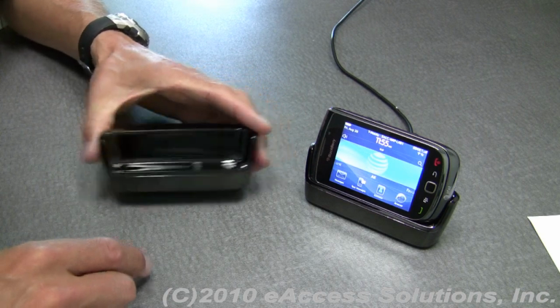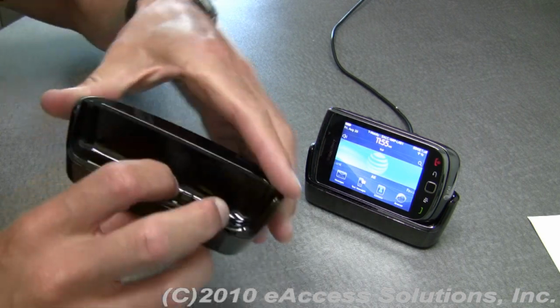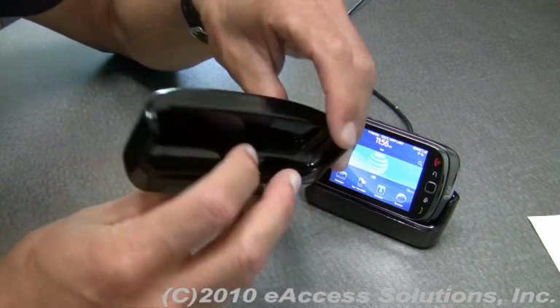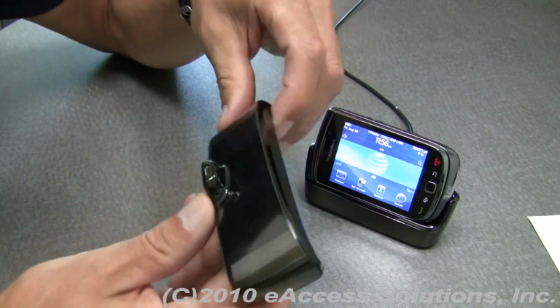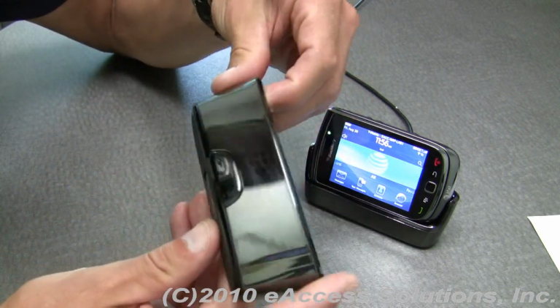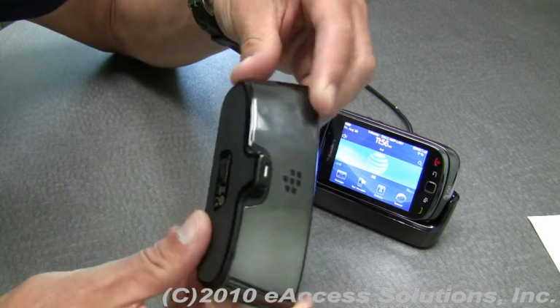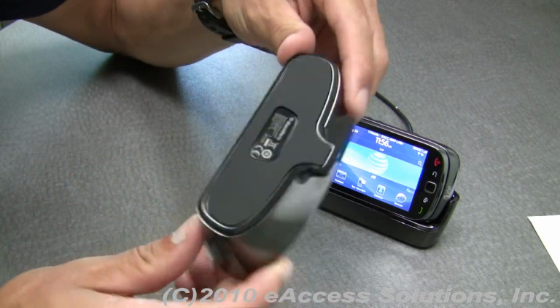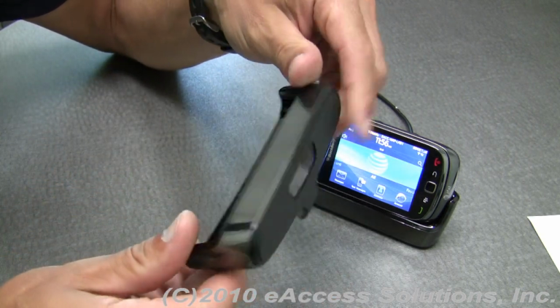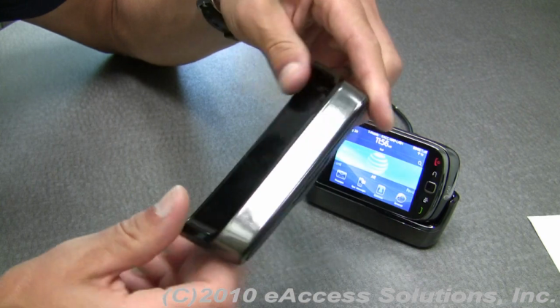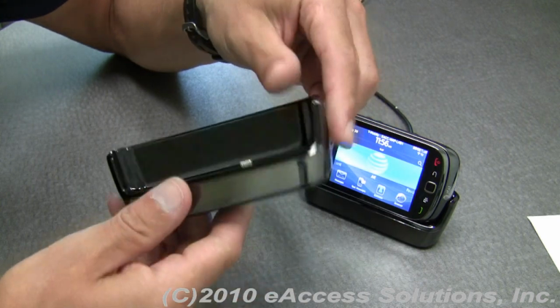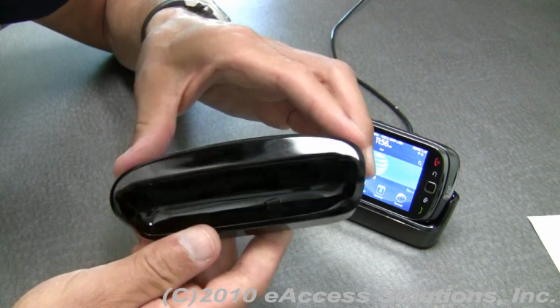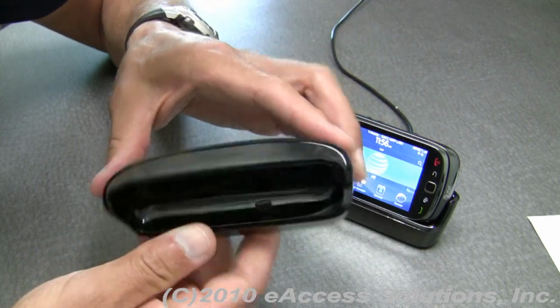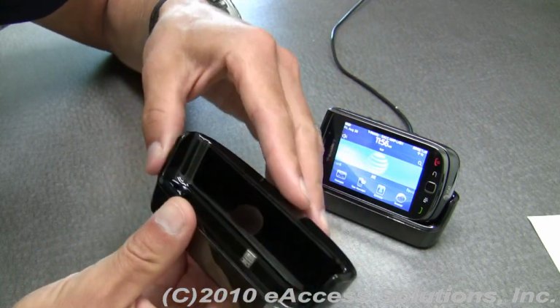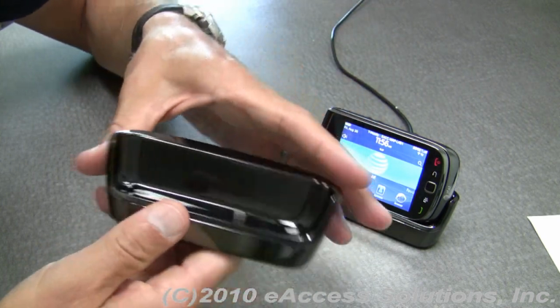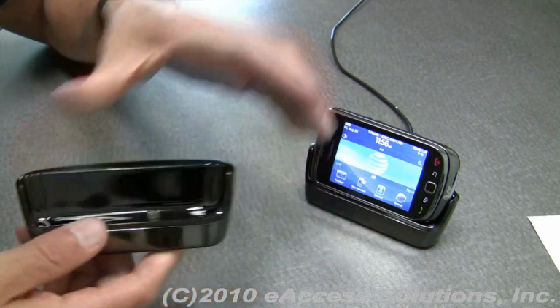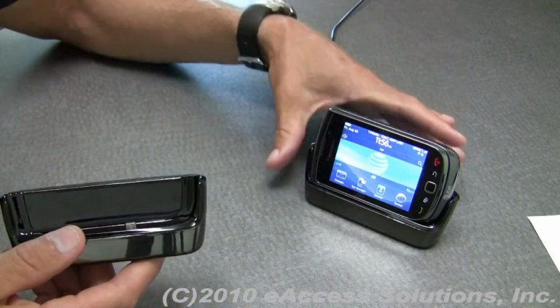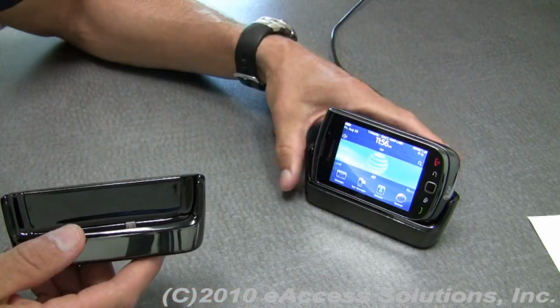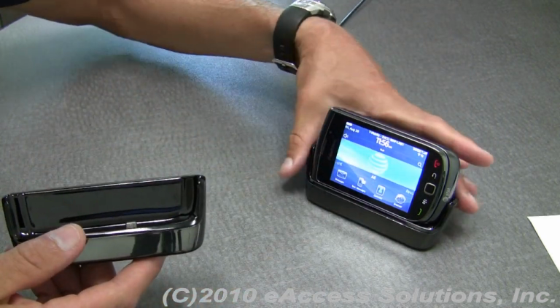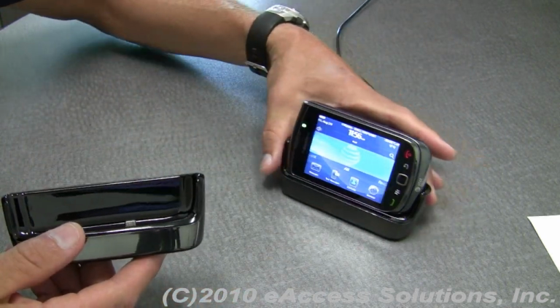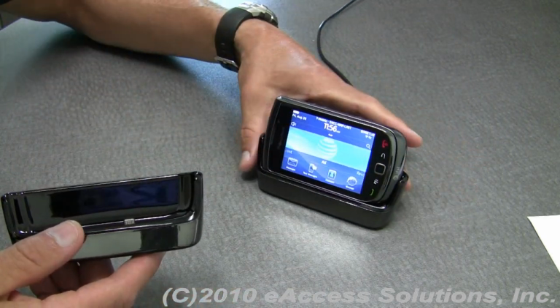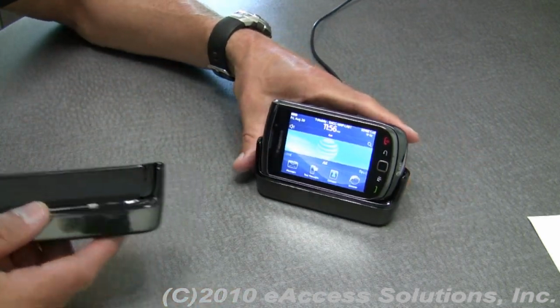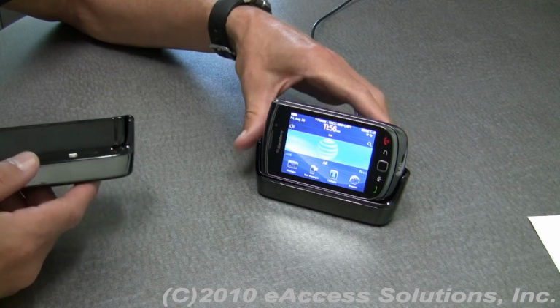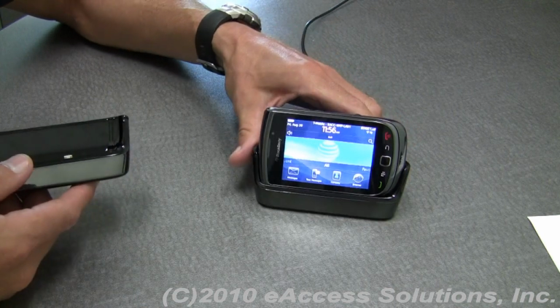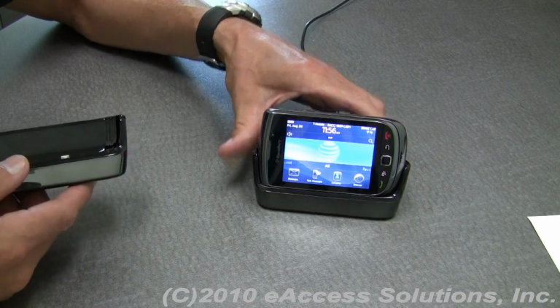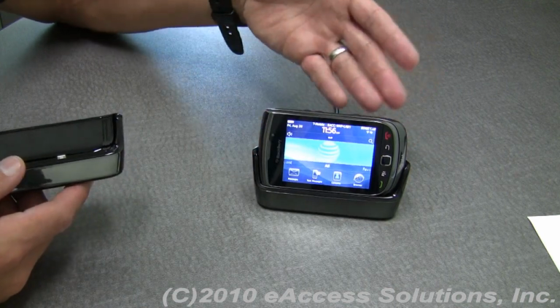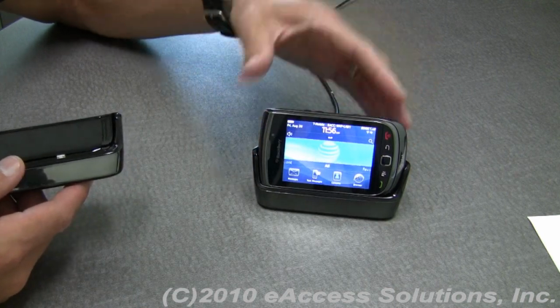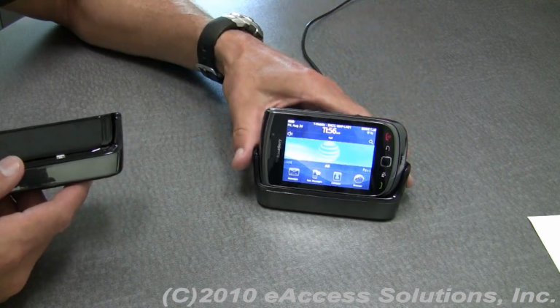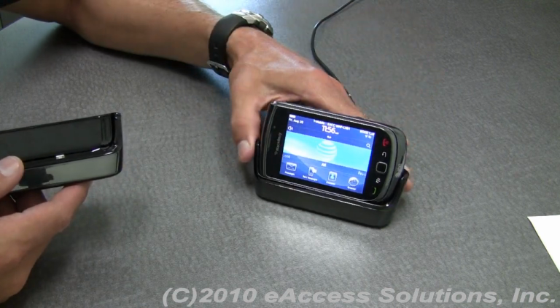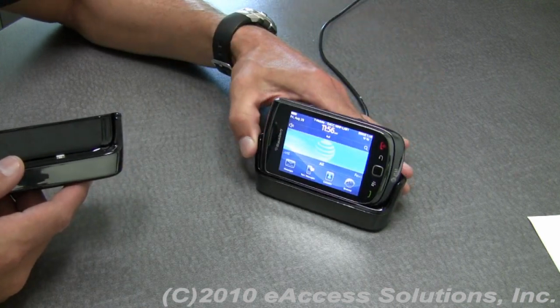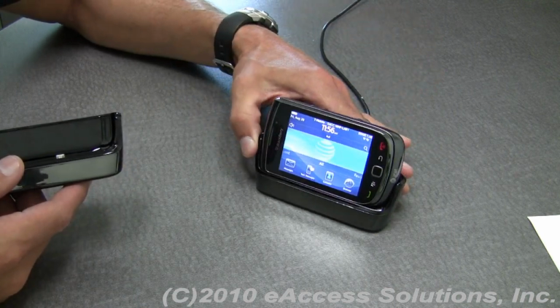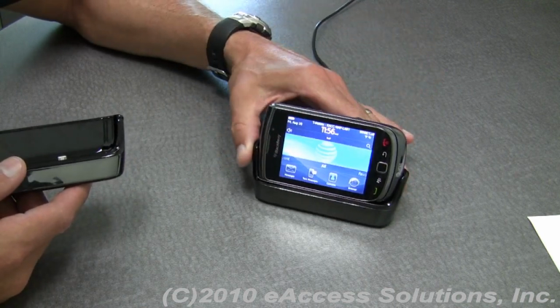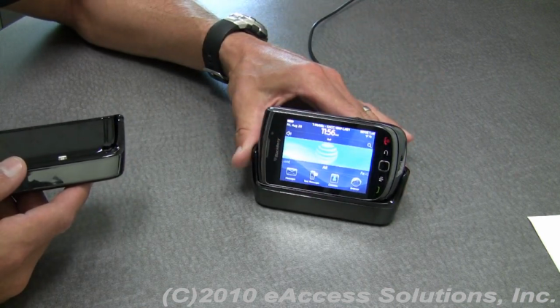Overall, the build quality and look and feel is really nice. Here's a good example of how it's going to look — it looks really great with the BlackBerry Torch right here.